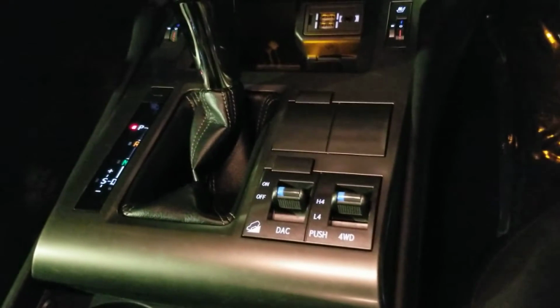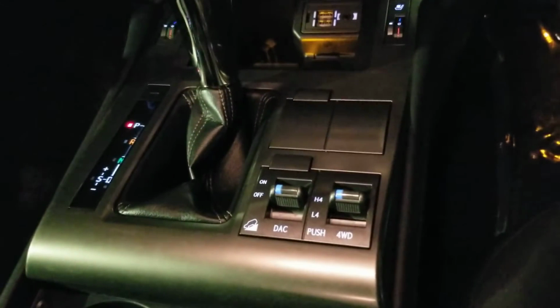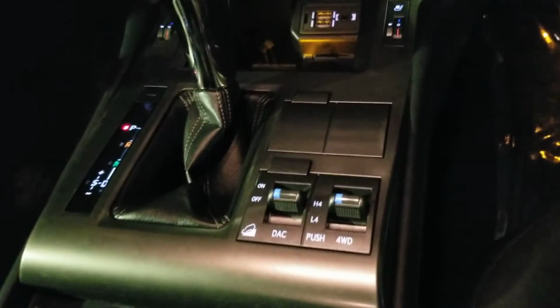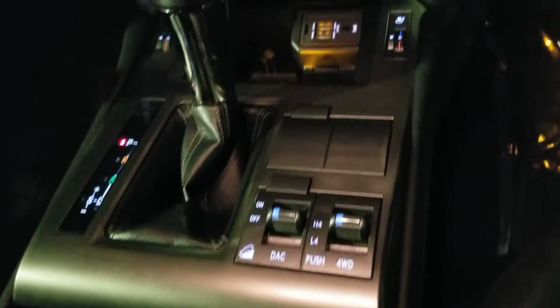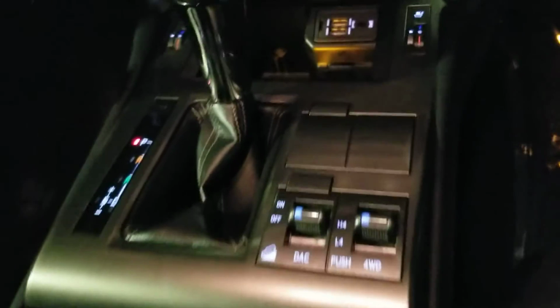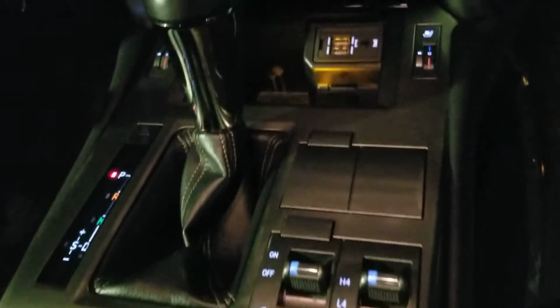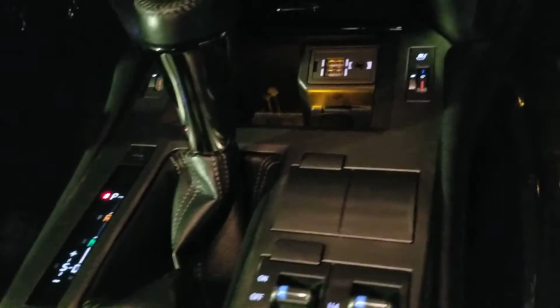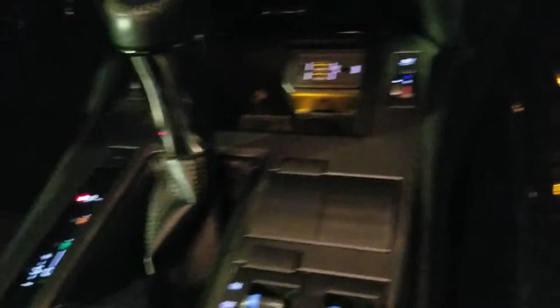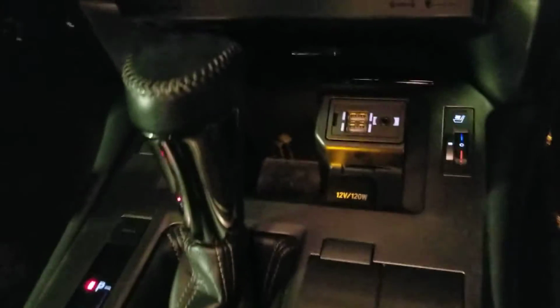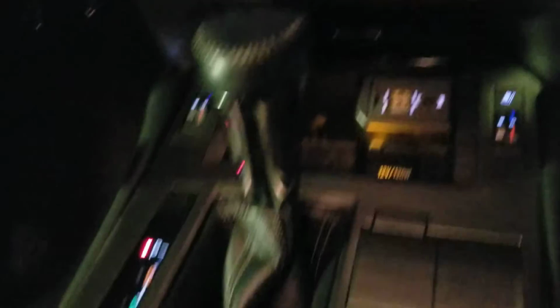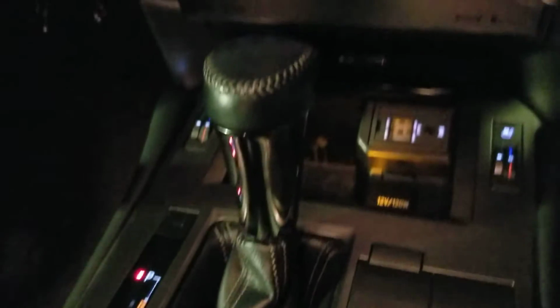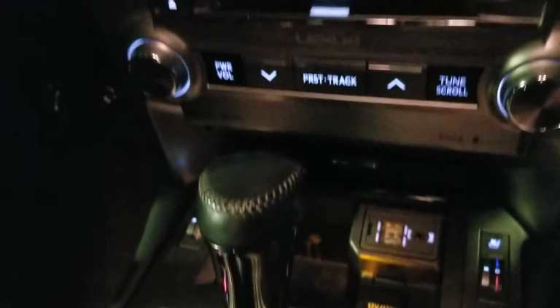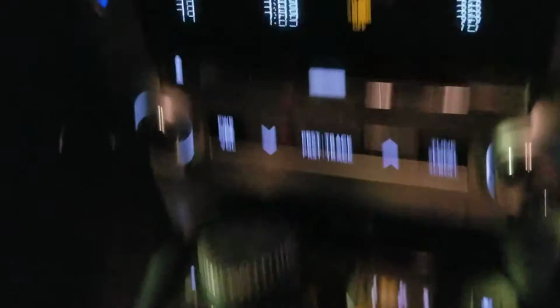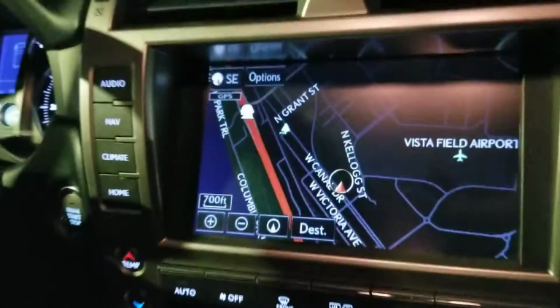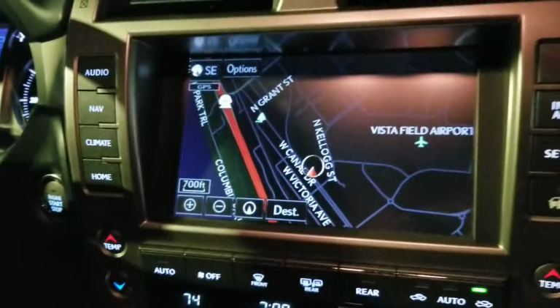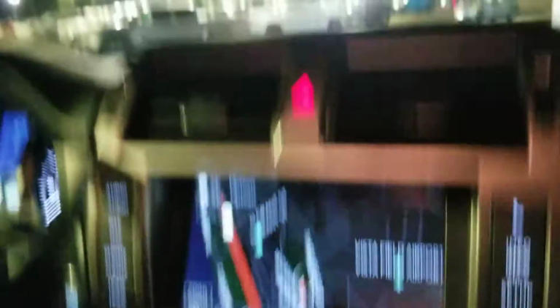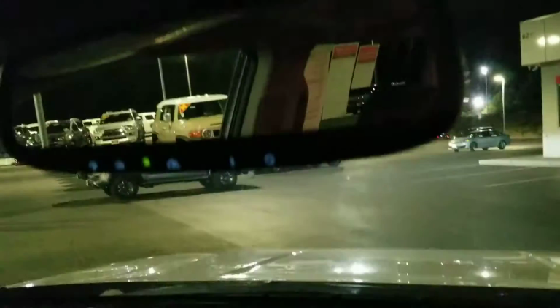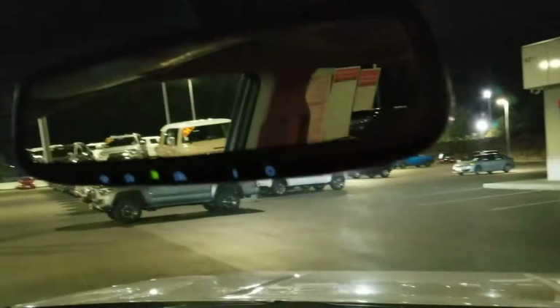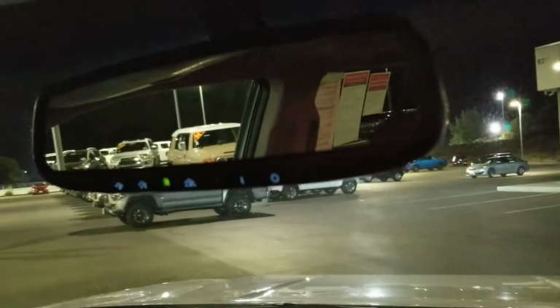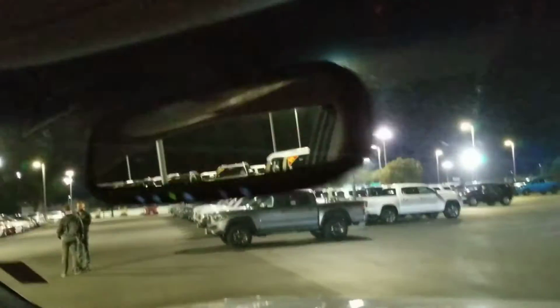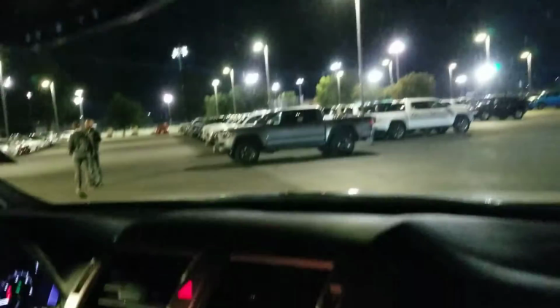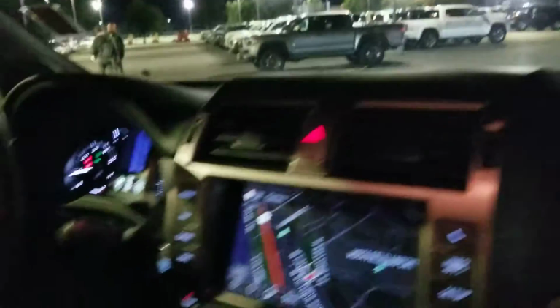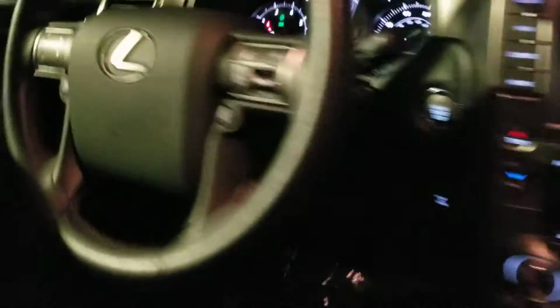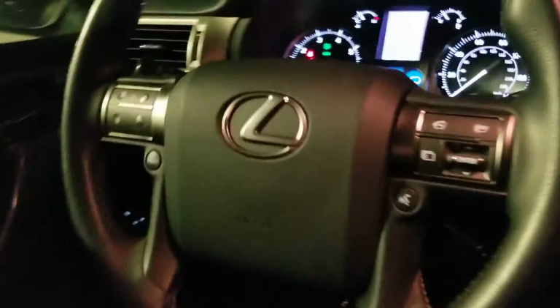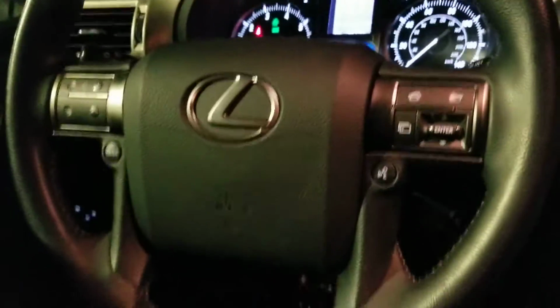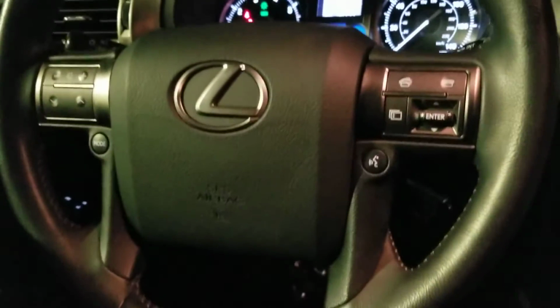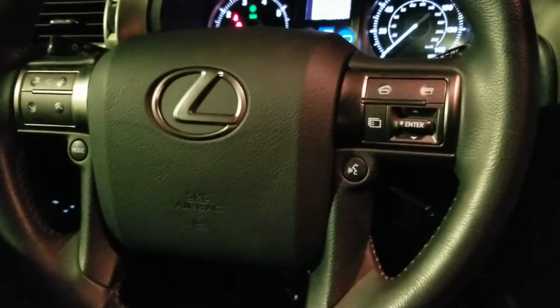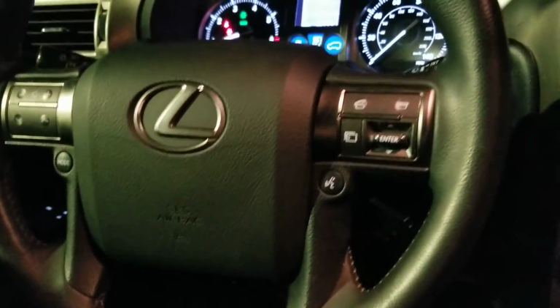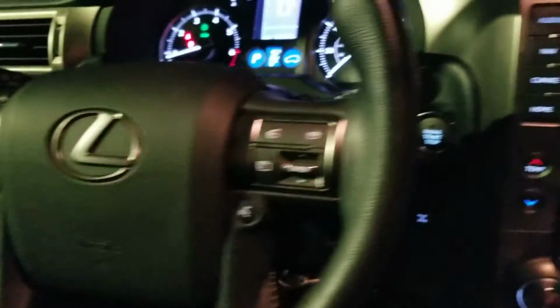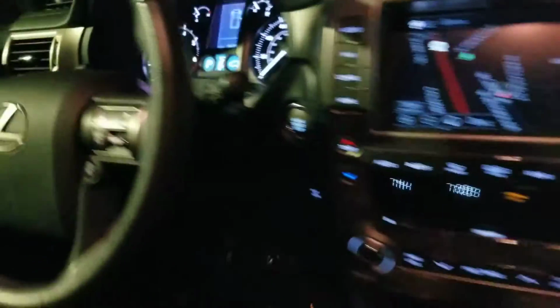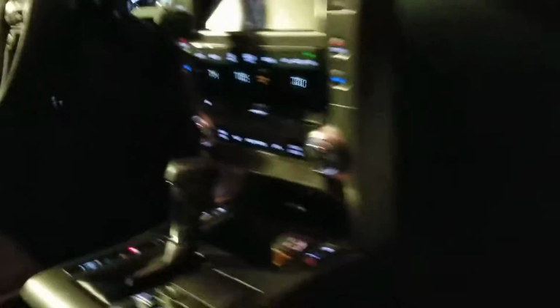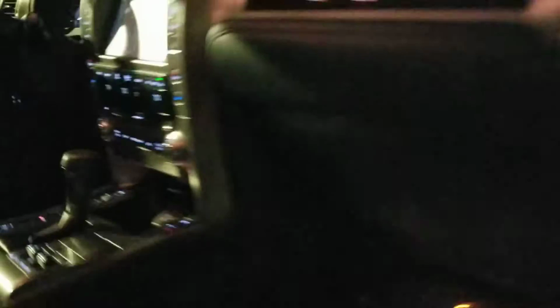Downhill assist control is your four-wheel drive switches. Heated and cooled seats. A bunch of USBs. Nav. Auto-dimming rear view. HomeLink garage door openers. Bluetooth — all the good stuff. Automatic steering wheel.